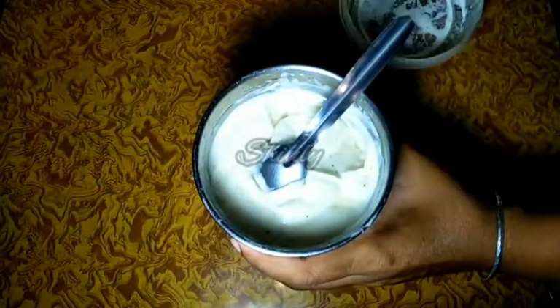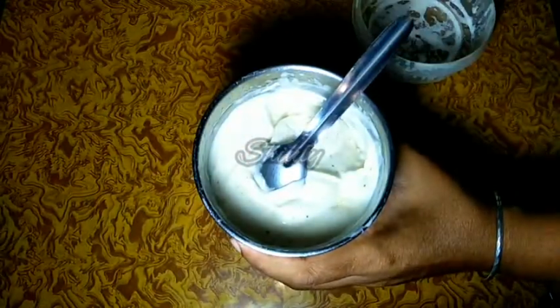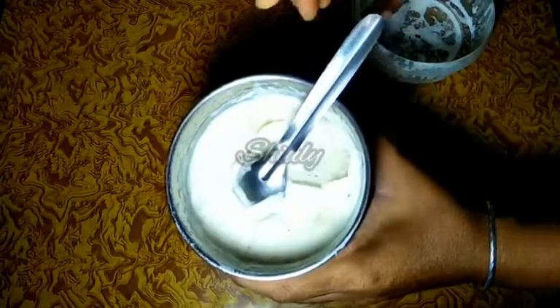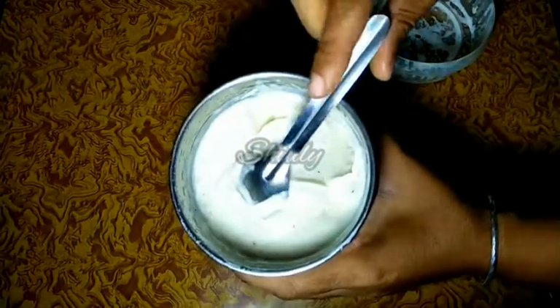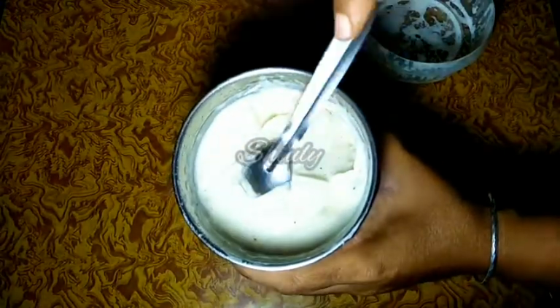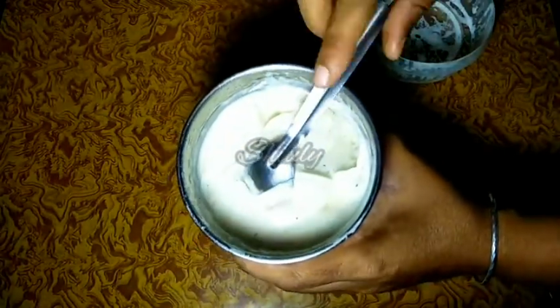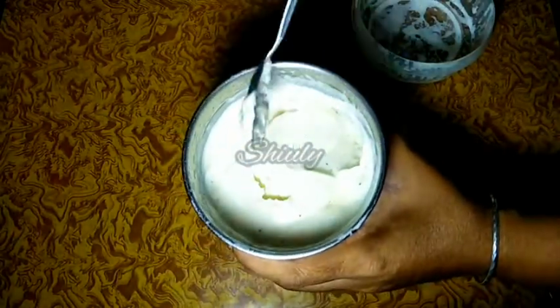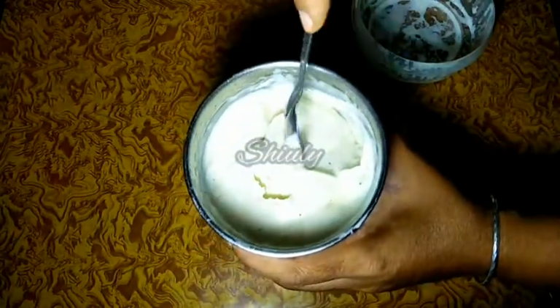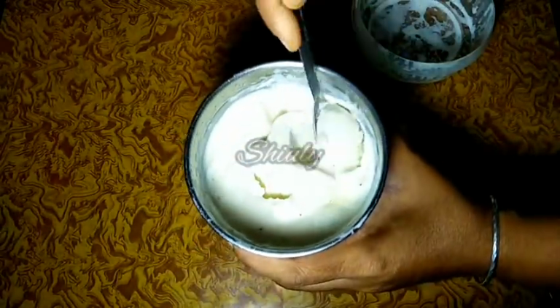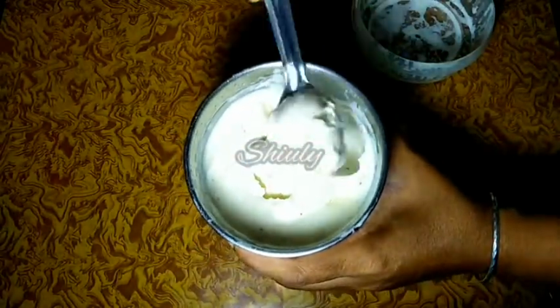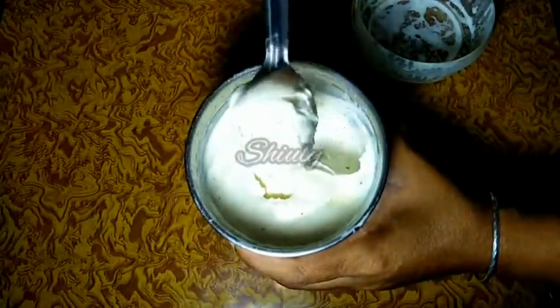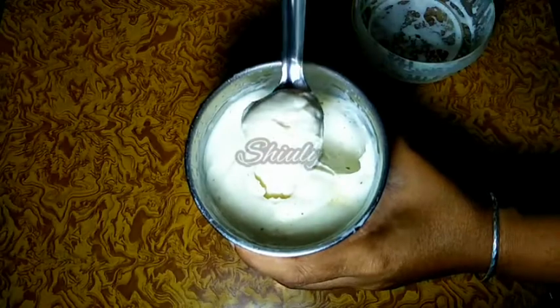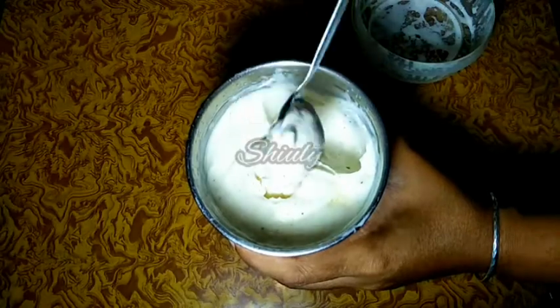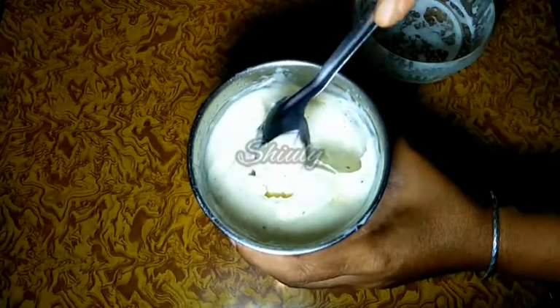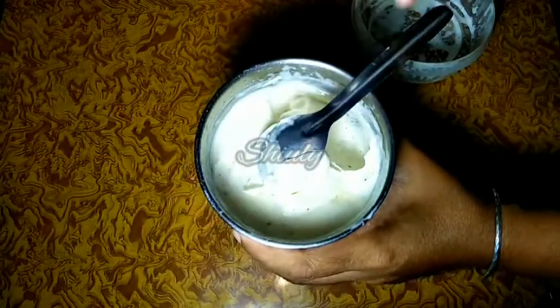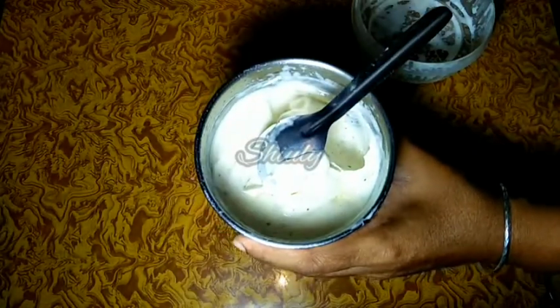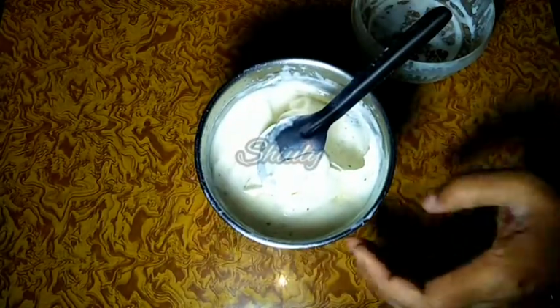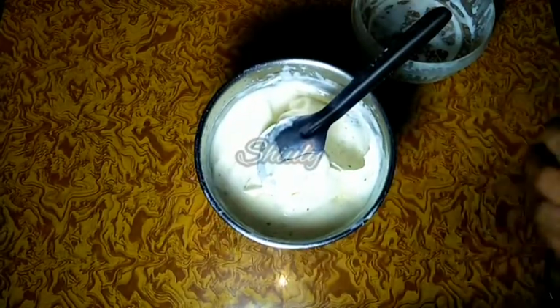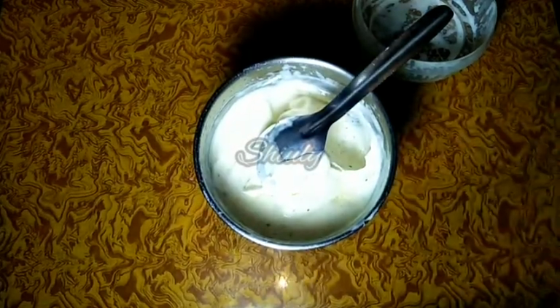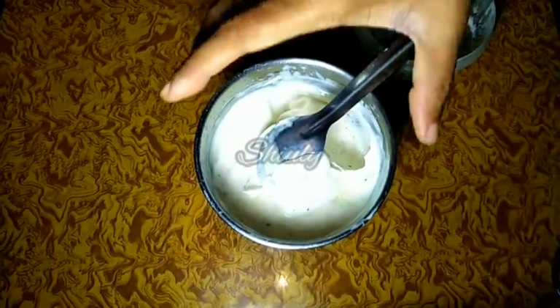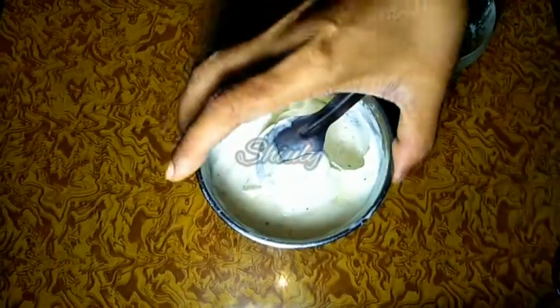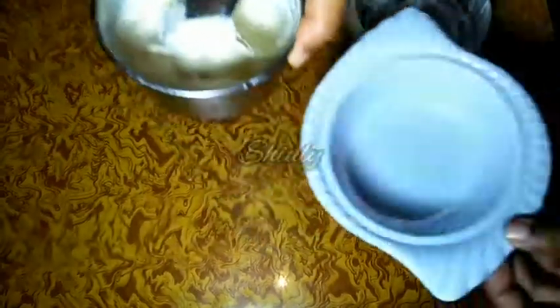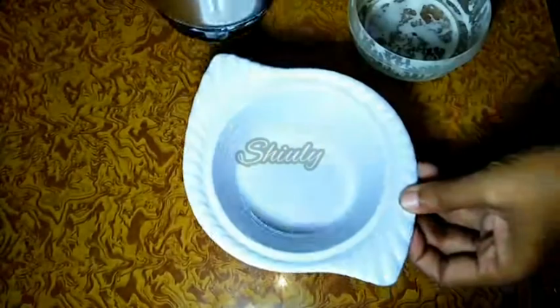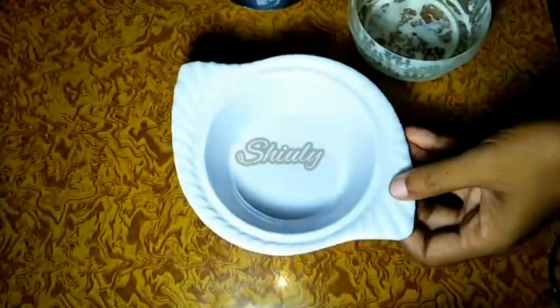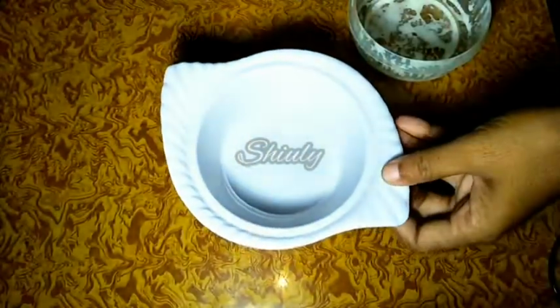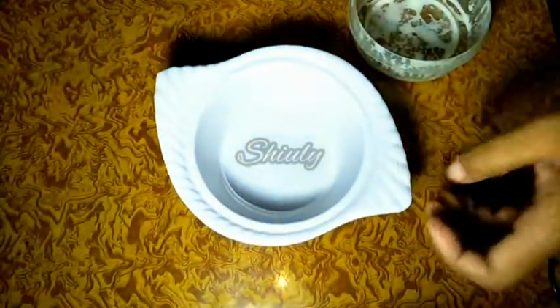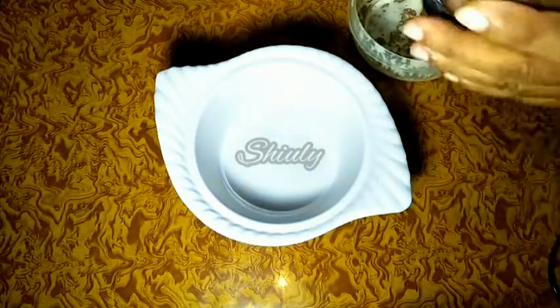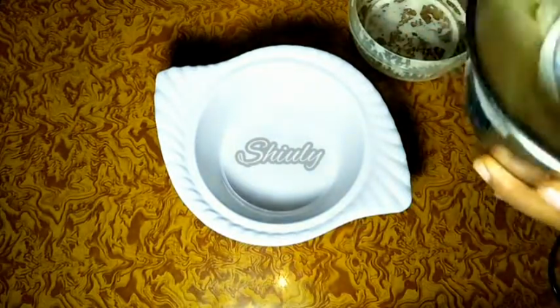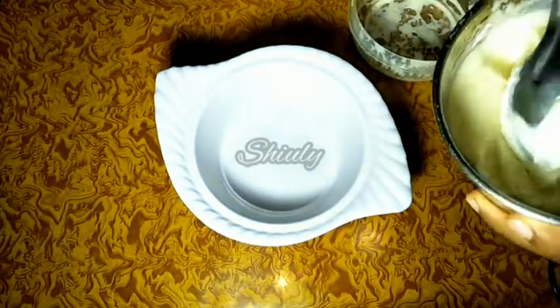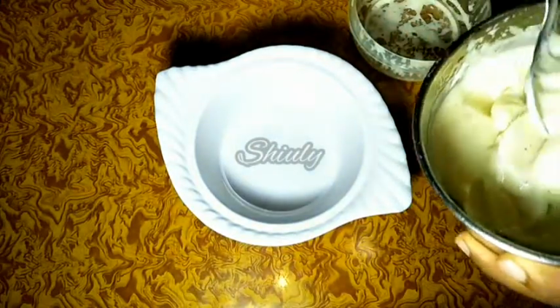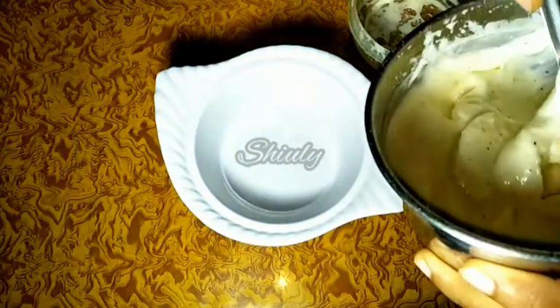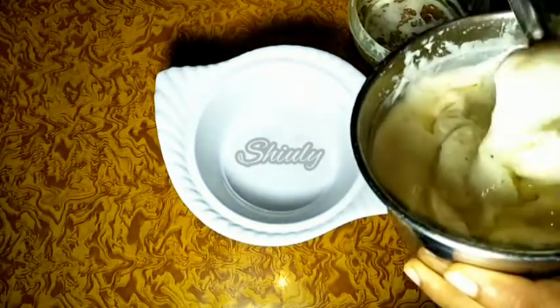Now I'm taking the mayonnaise out into a bowl. You can store and use this mayonnaise for 2 days without refrigeration, and a whole month in a normal refrigerator.